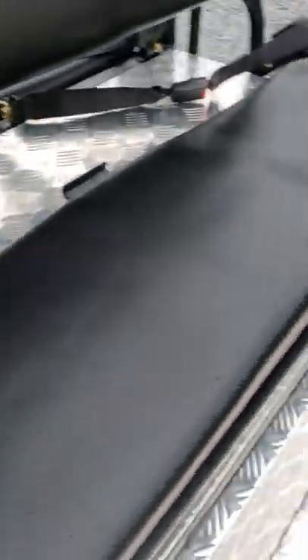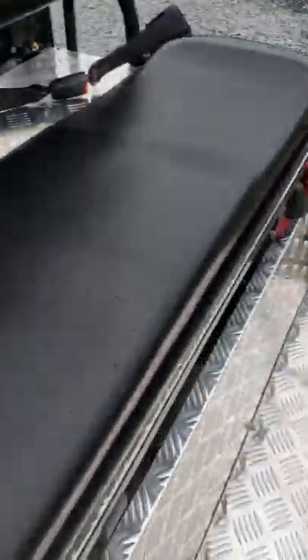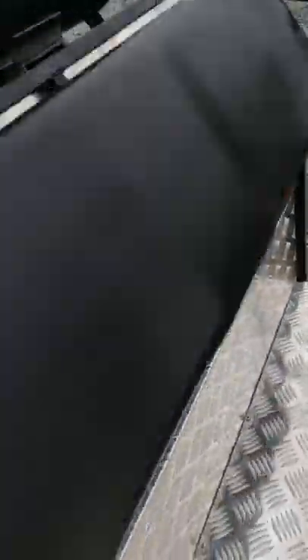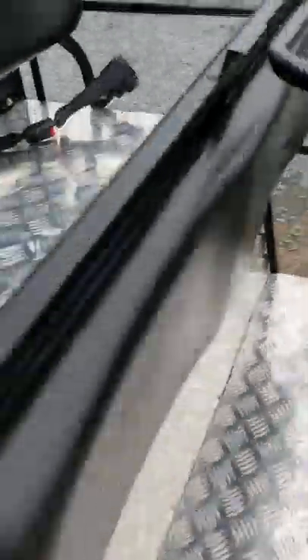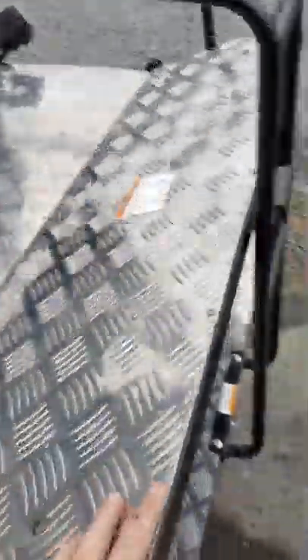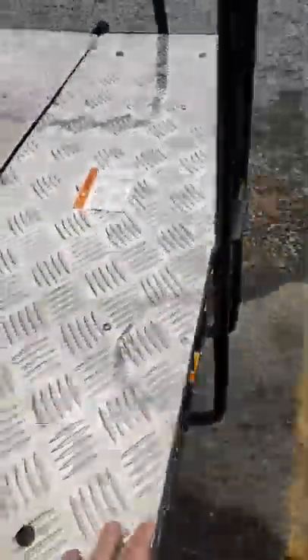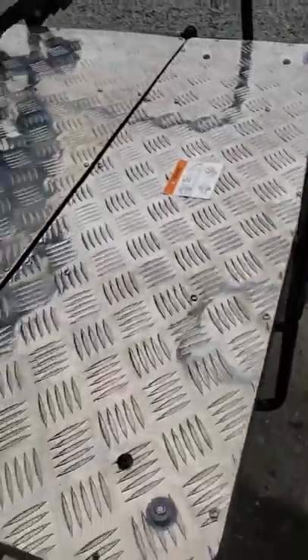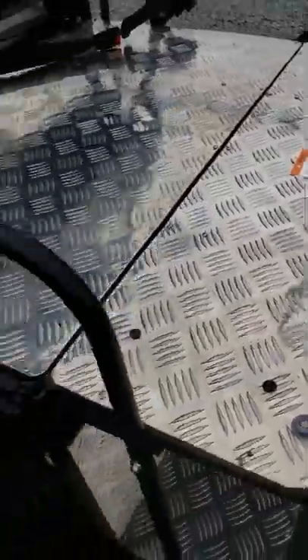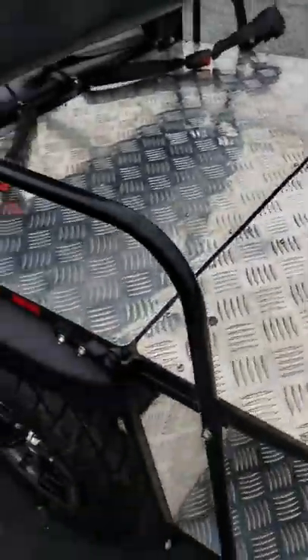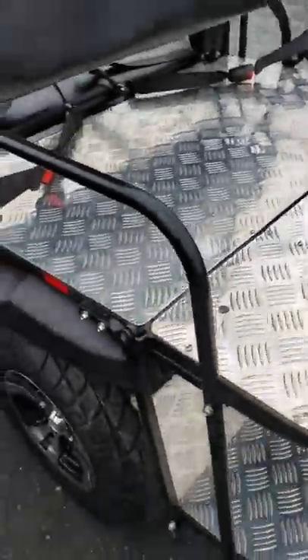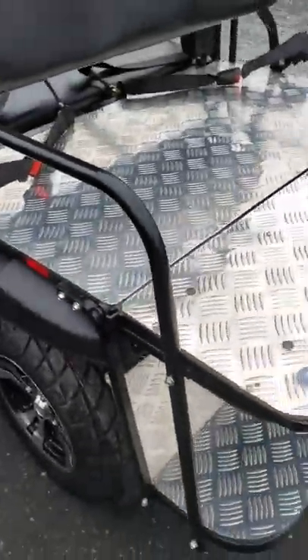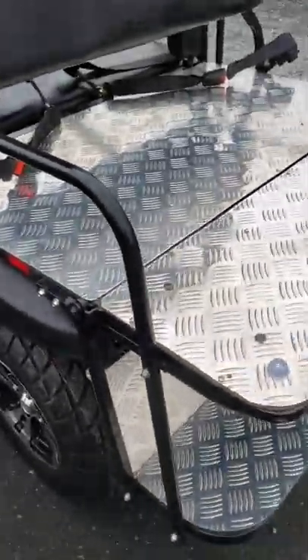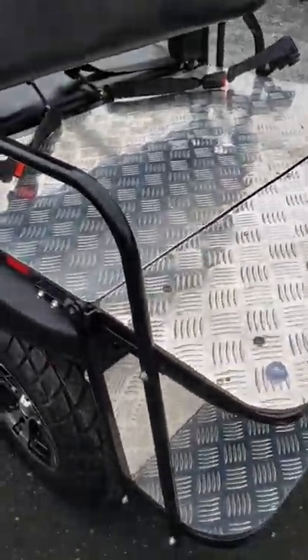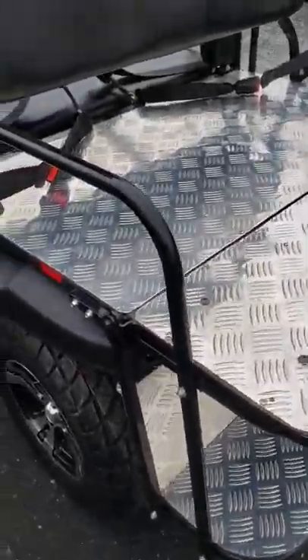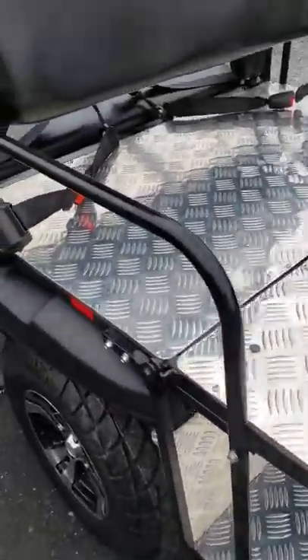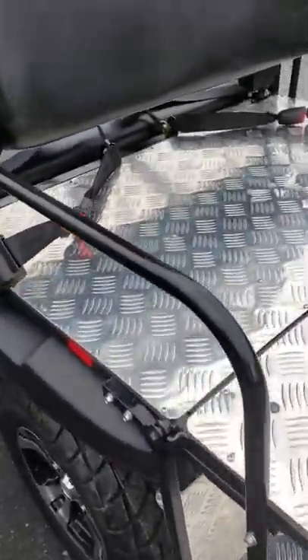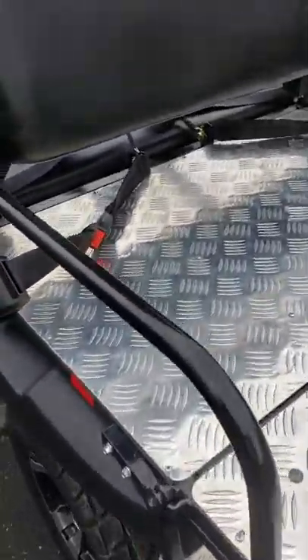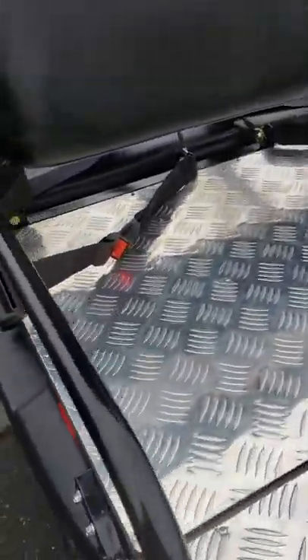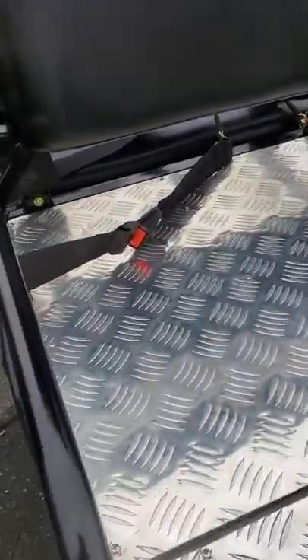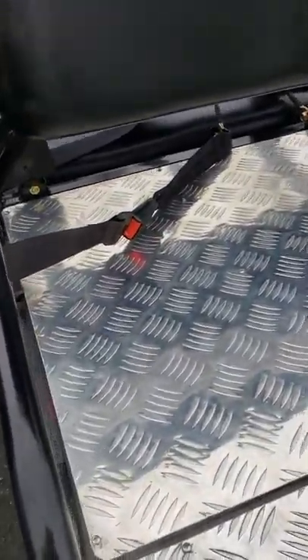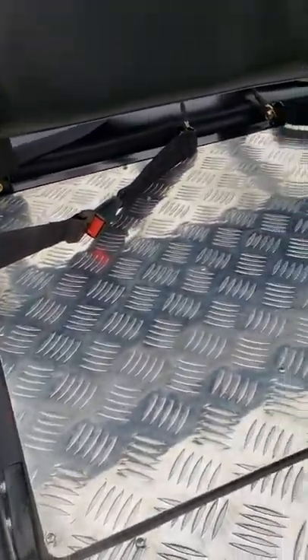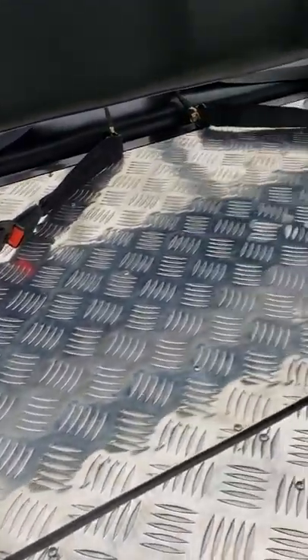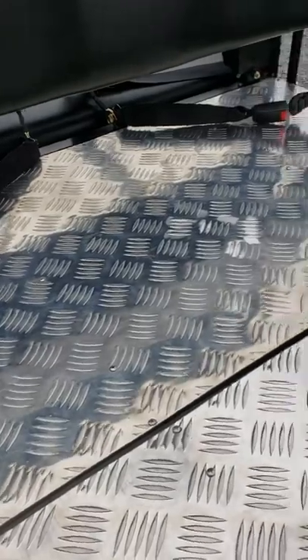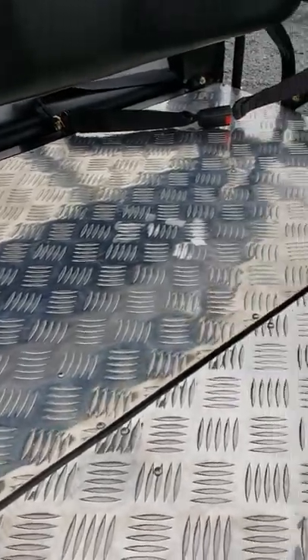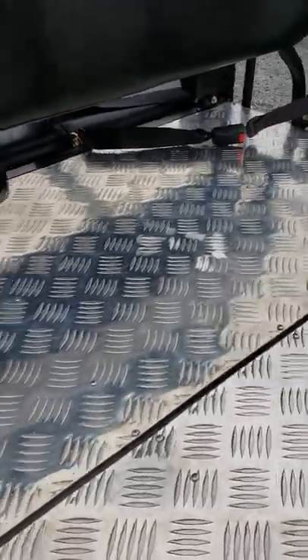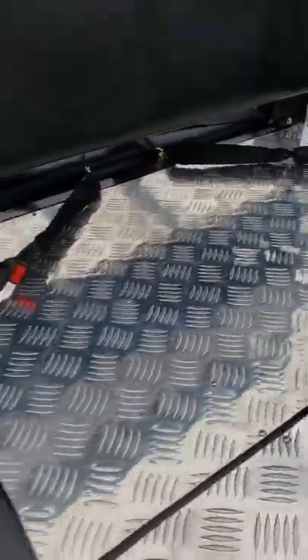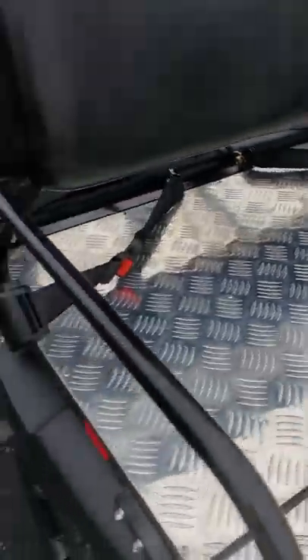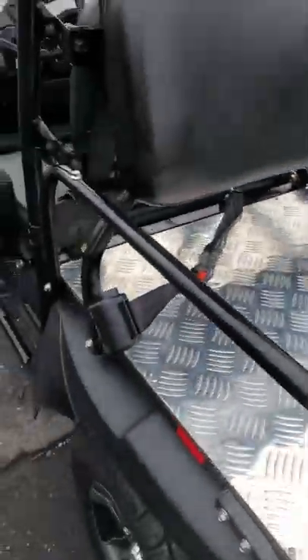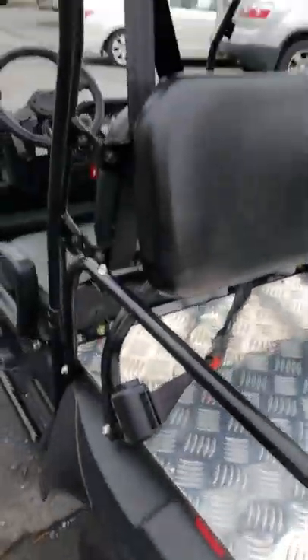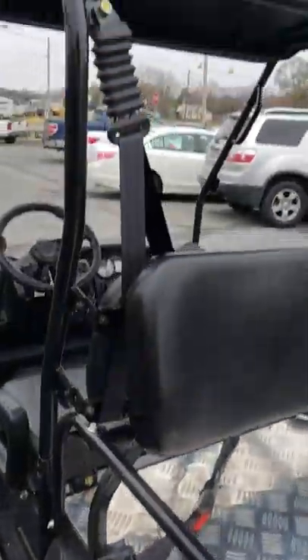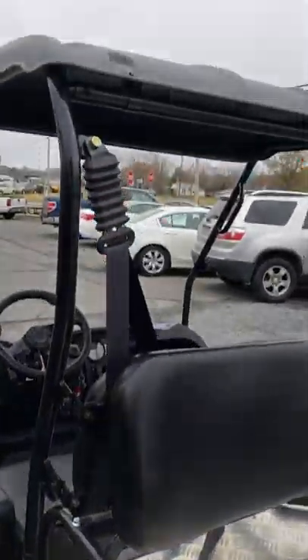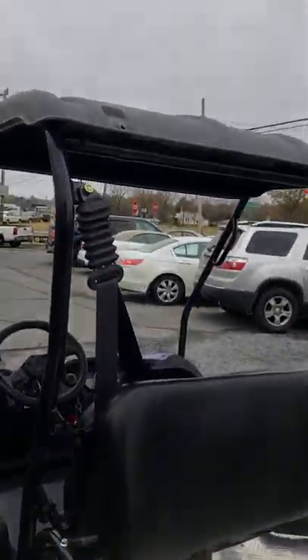This seat just folds down like so, makes a little bit of a bed back here in the back. You also got seat belts here in the back, which is very safe, and you've got seat belts in the front as well.